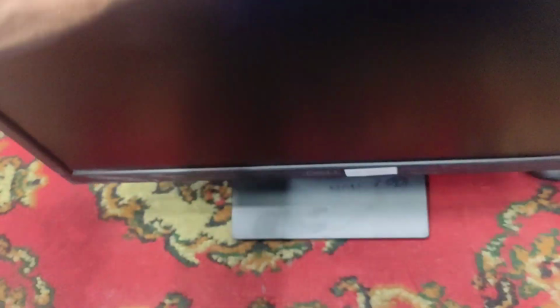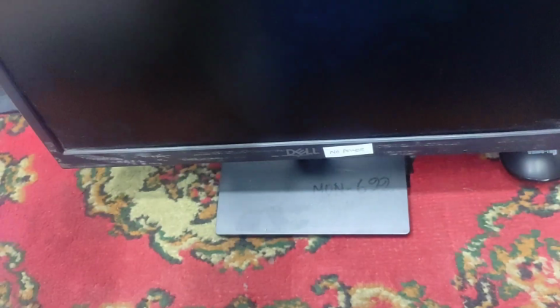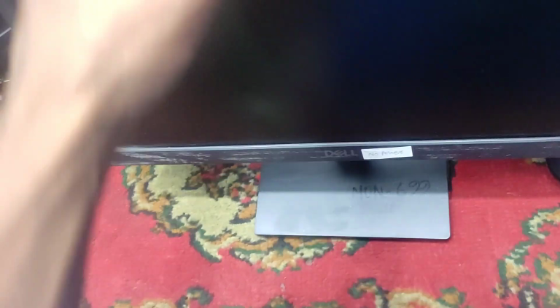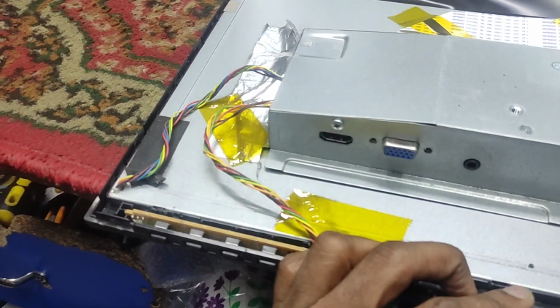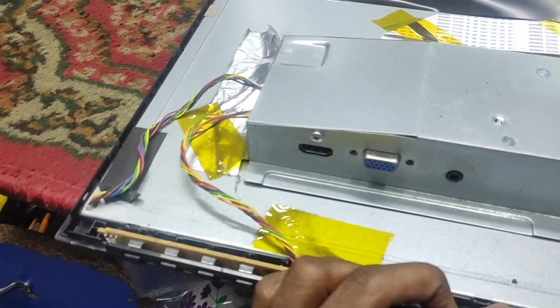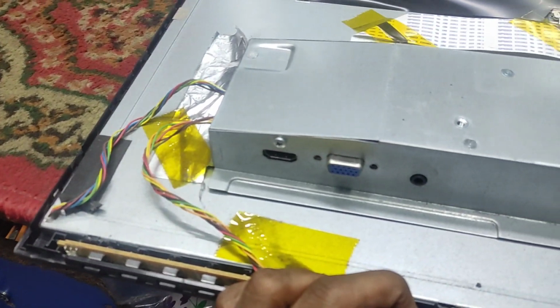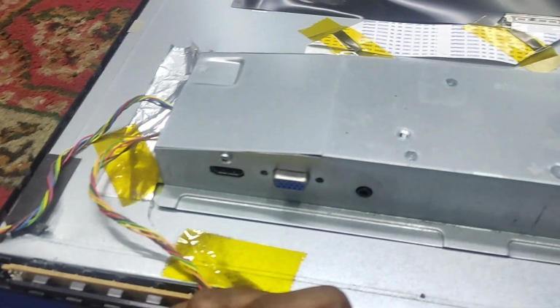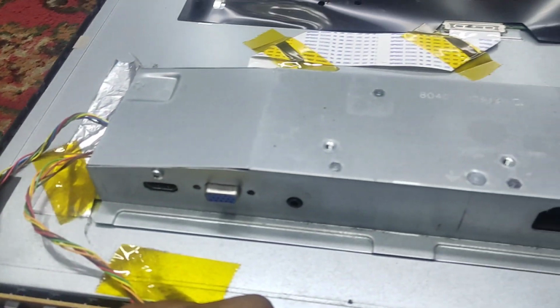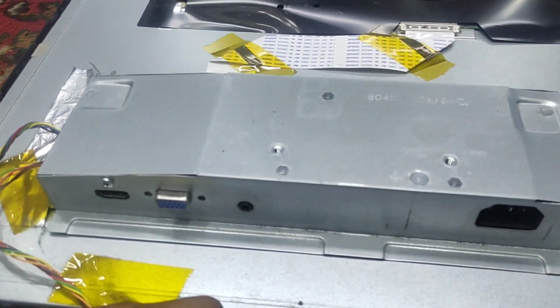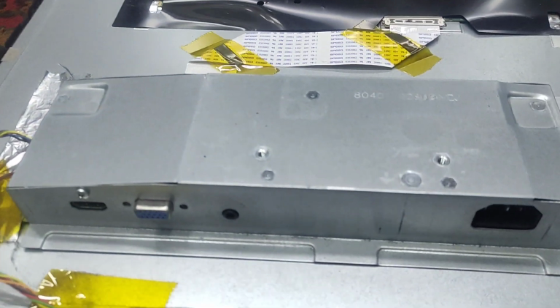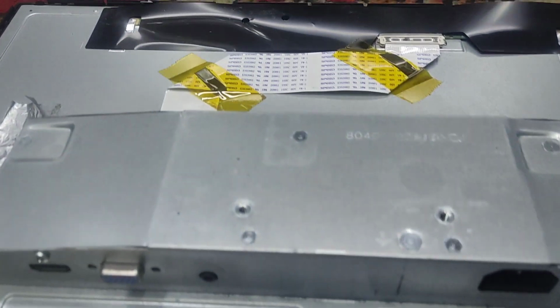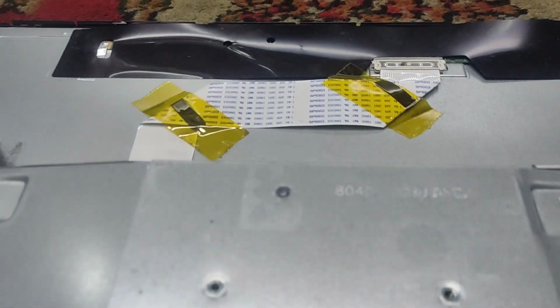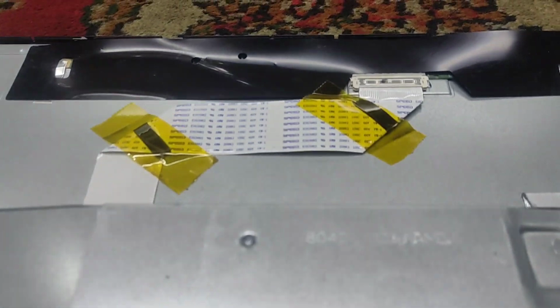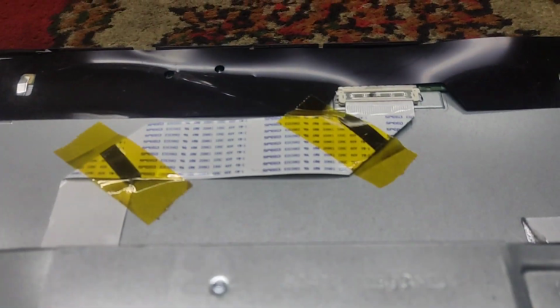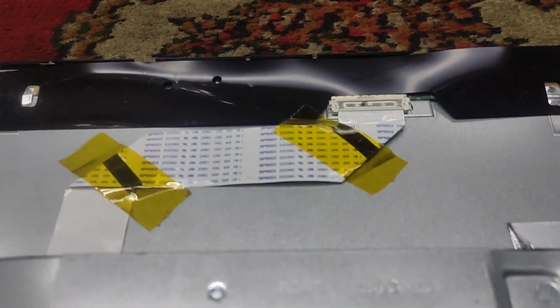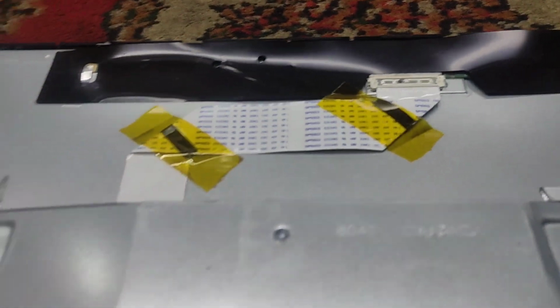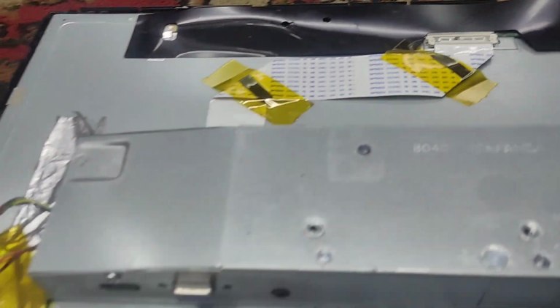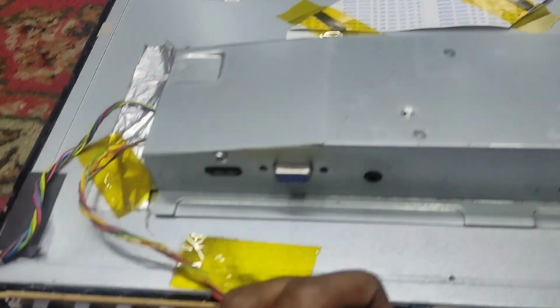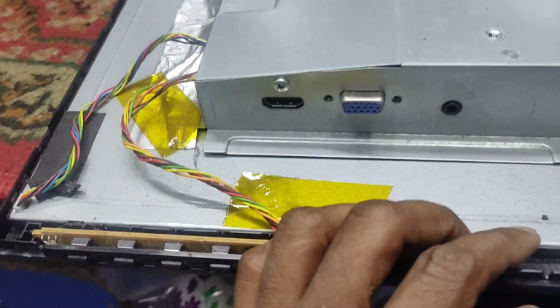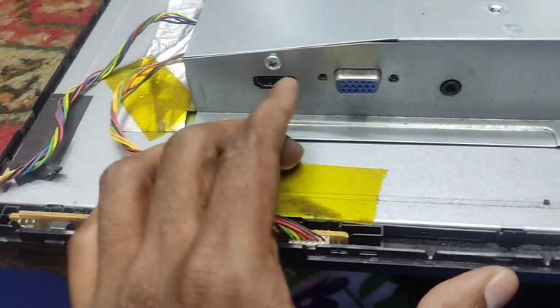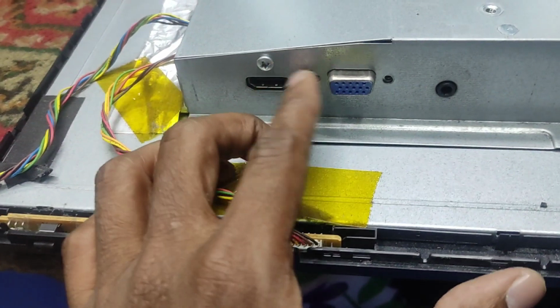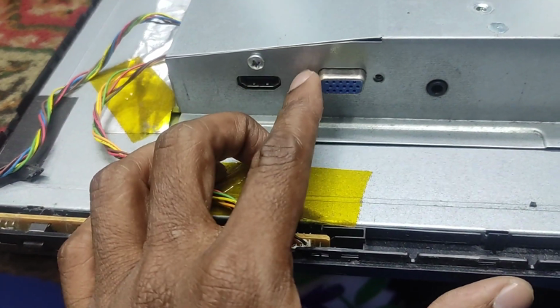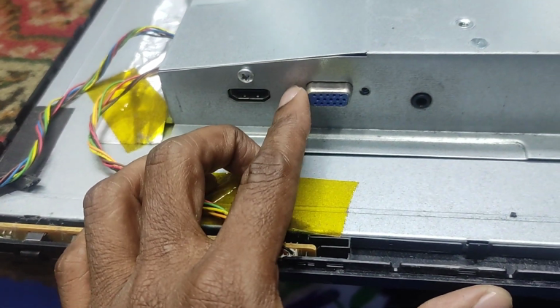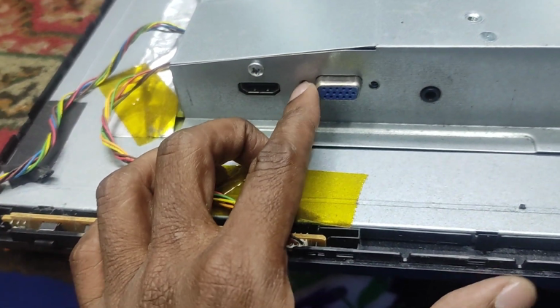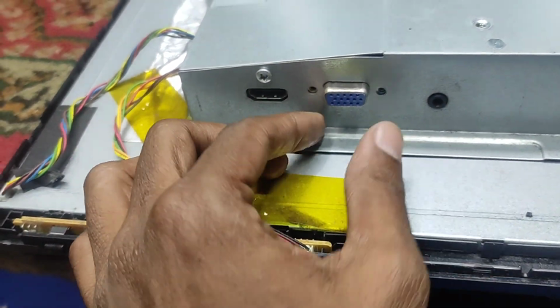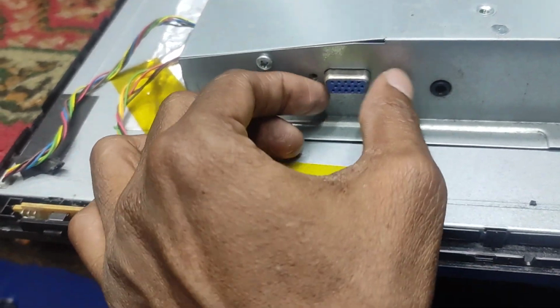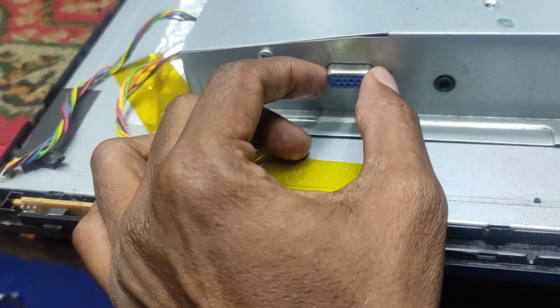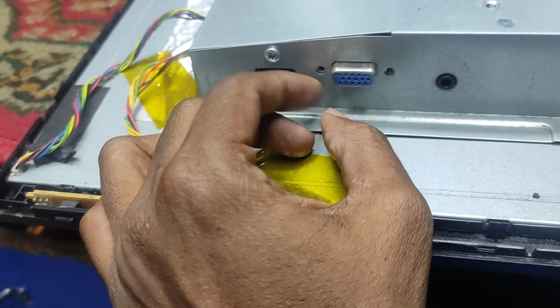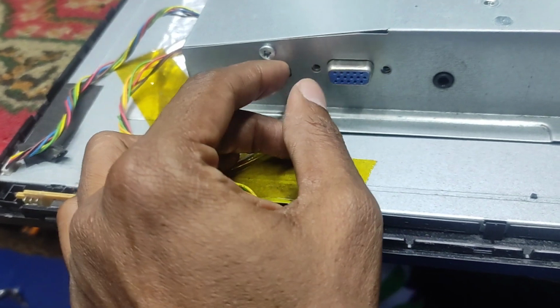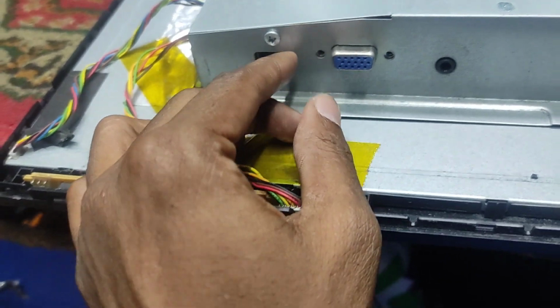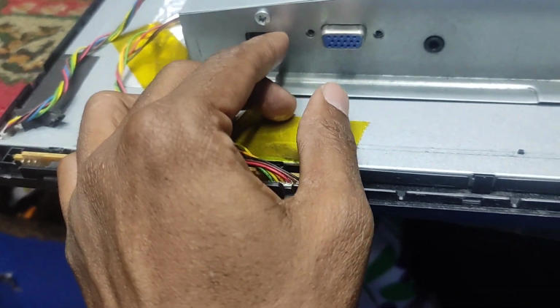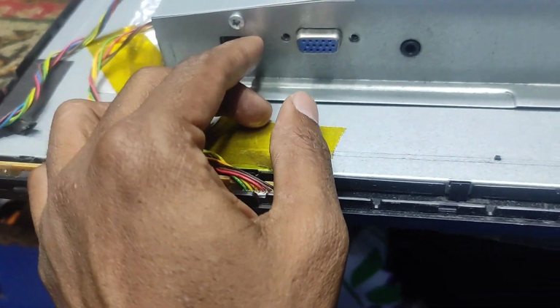Asalaam alikum. So, this is the back part. I can see the back part. I can see here — this is what I told you about. This is what I told you about, to lock the cable.